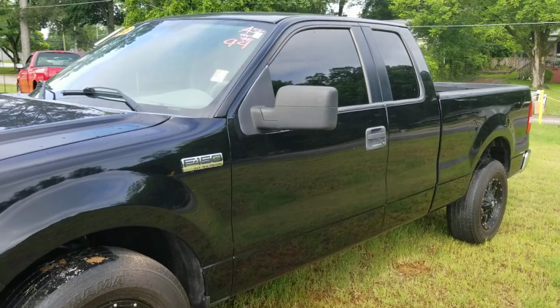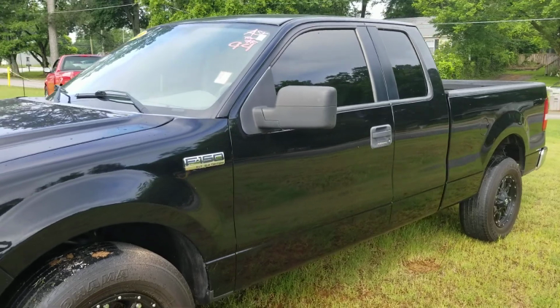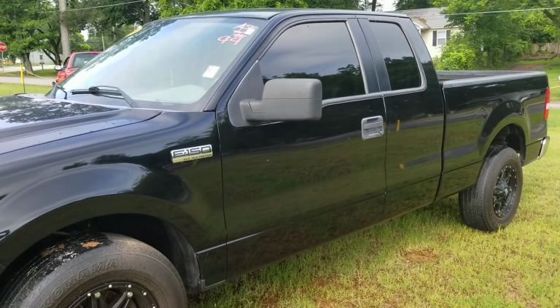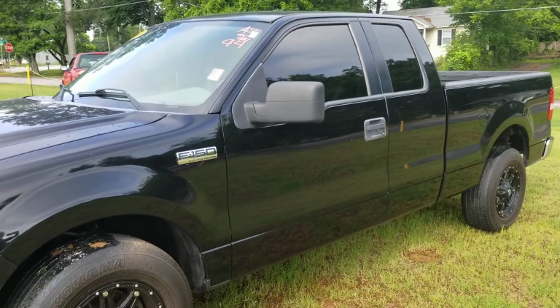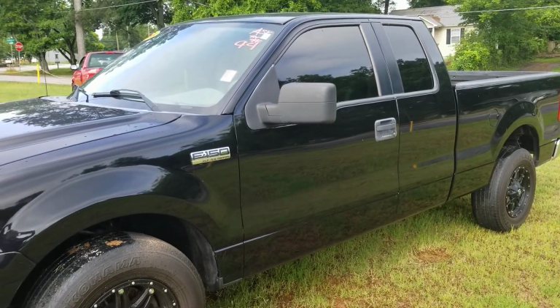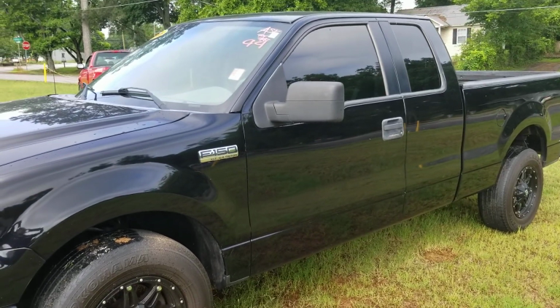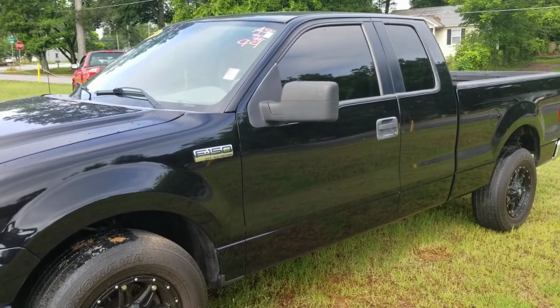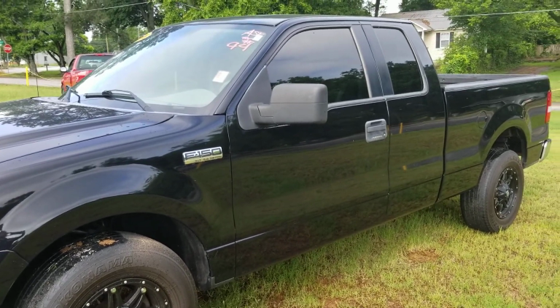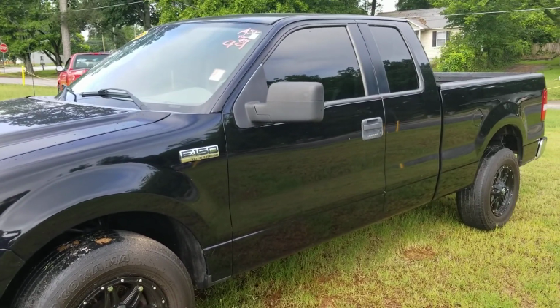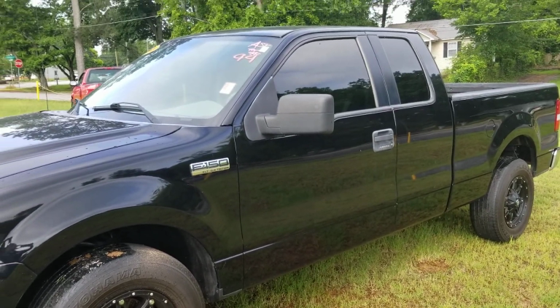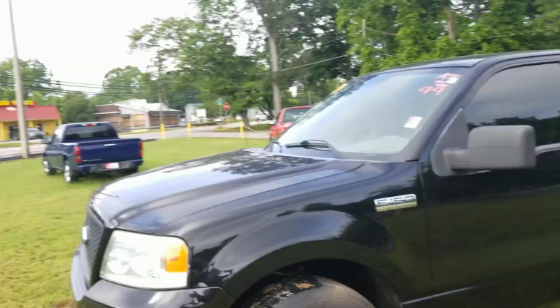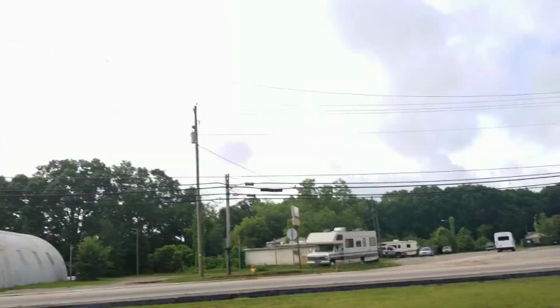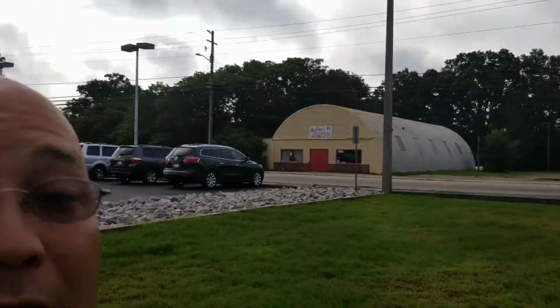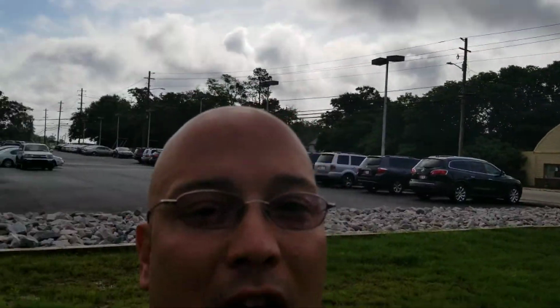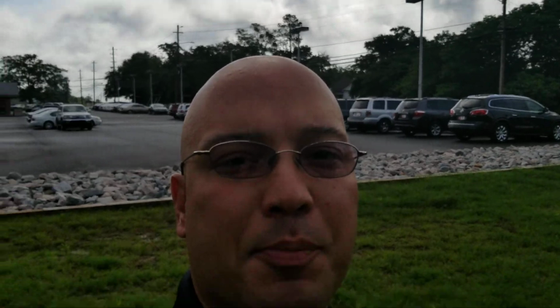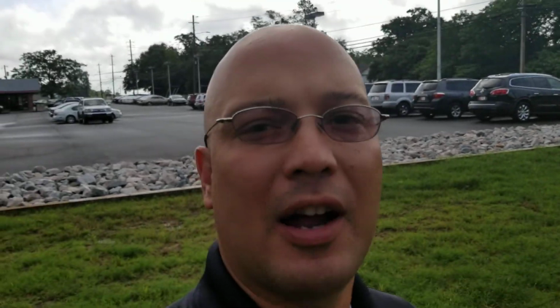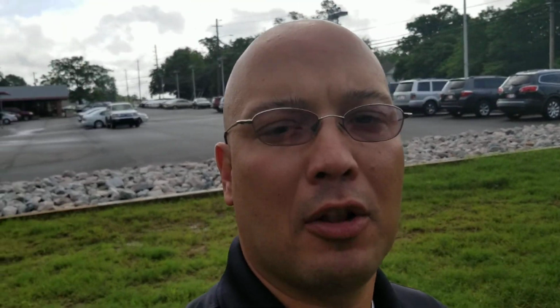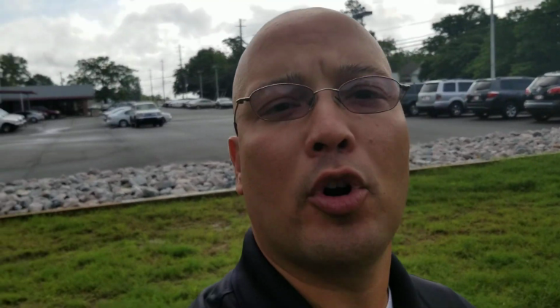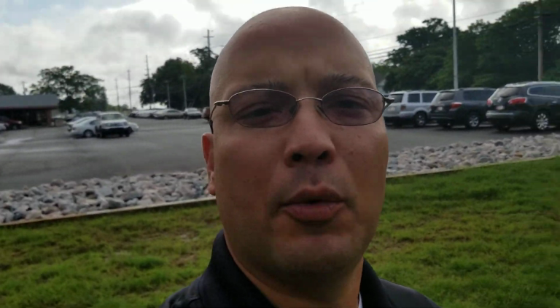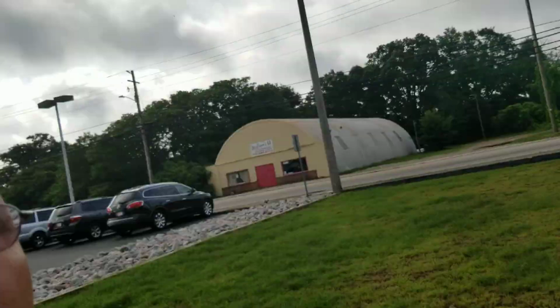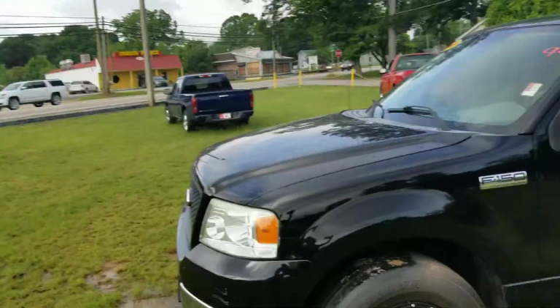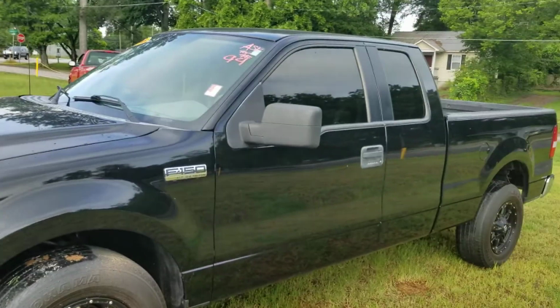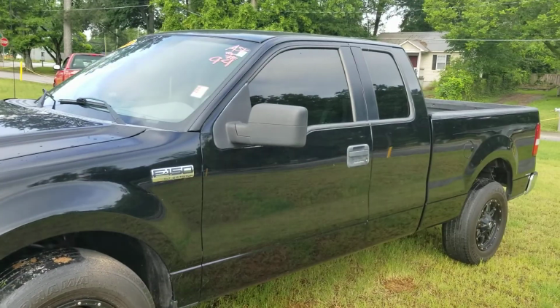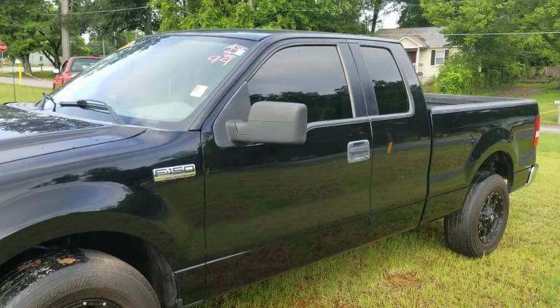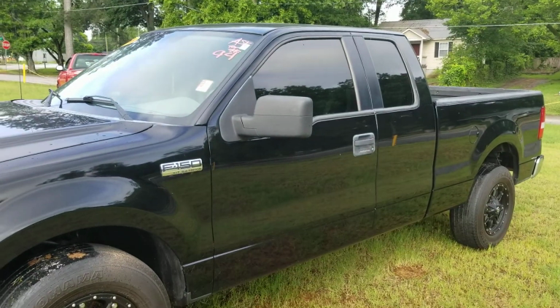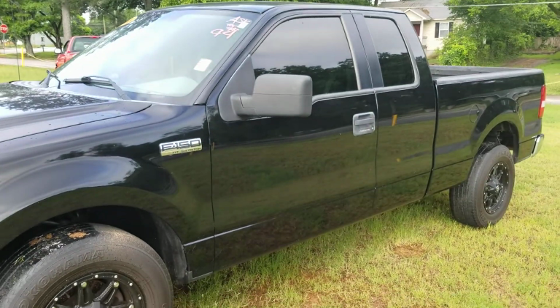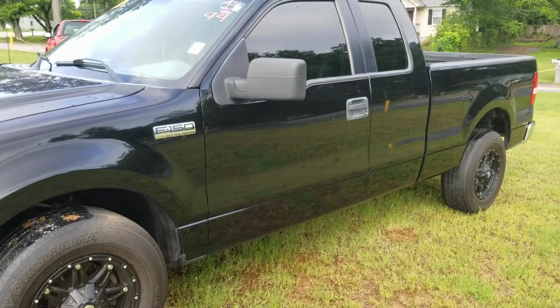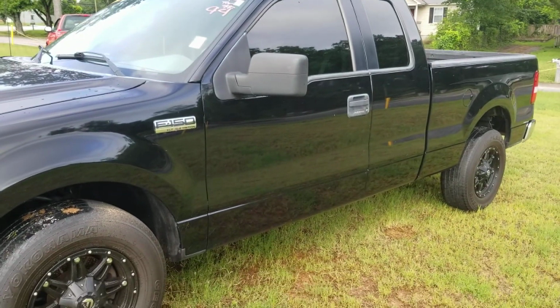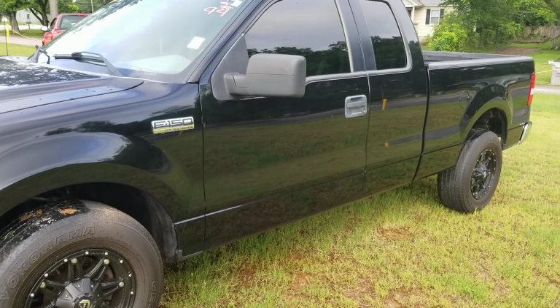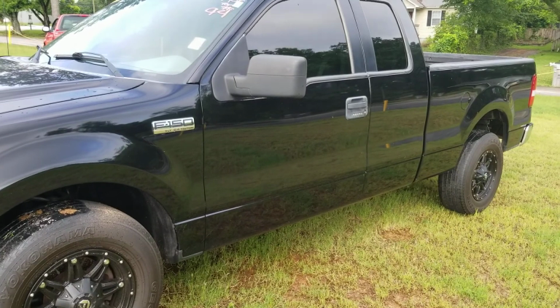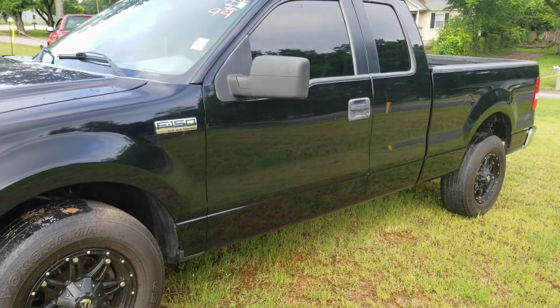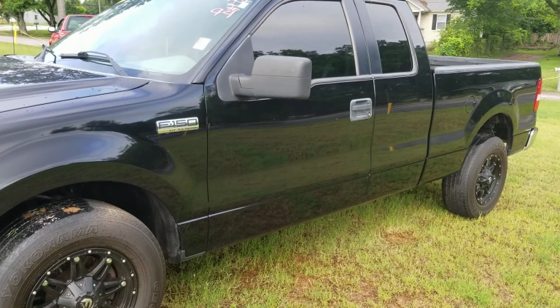This is Jason Gale, your main contact person with LaGrange Toyota. I'll spin the camera around — that's me right there. I look forward to meeting with you in person and showing you this awesome 2006 Ford F-150.